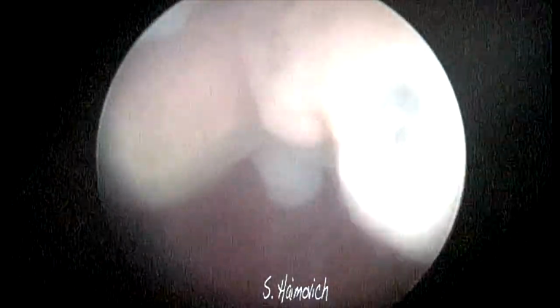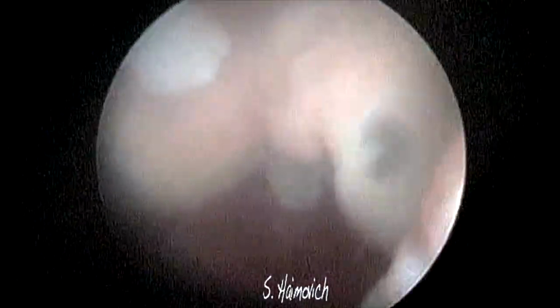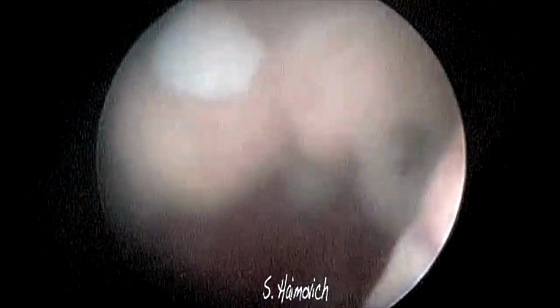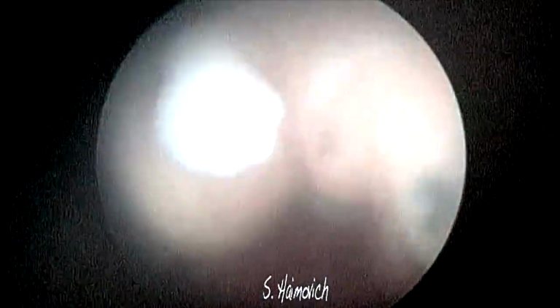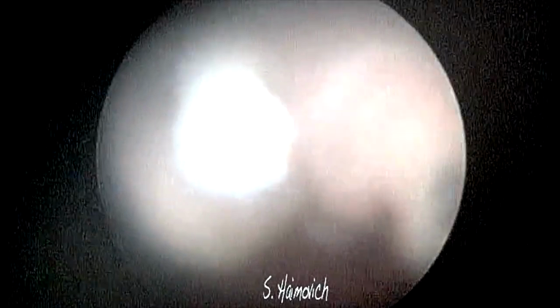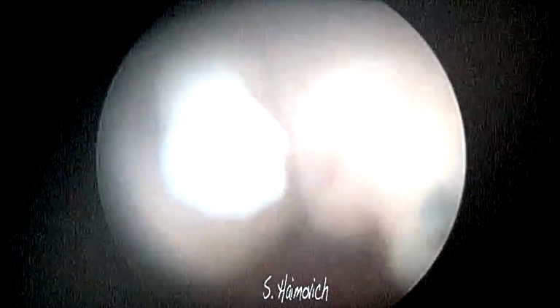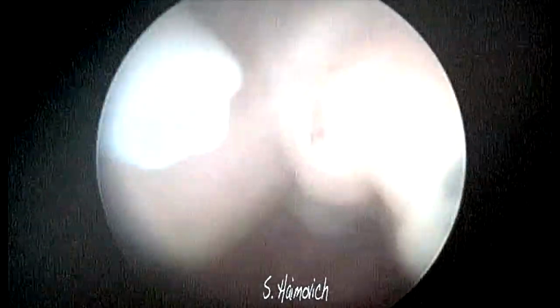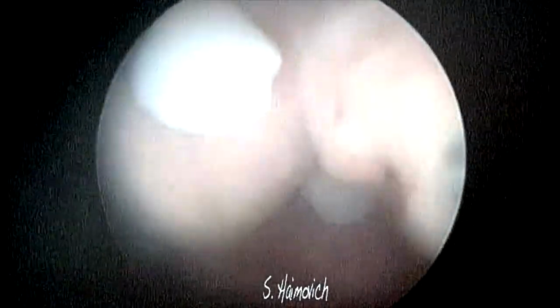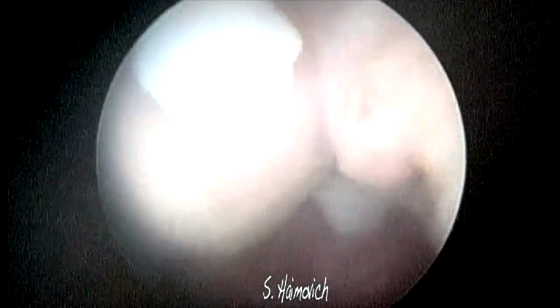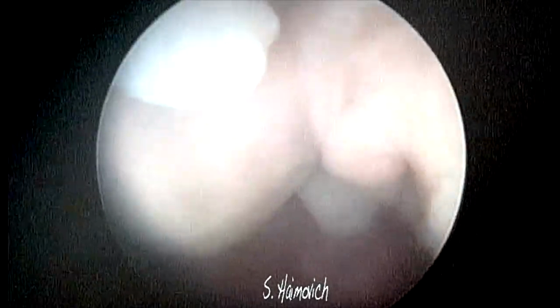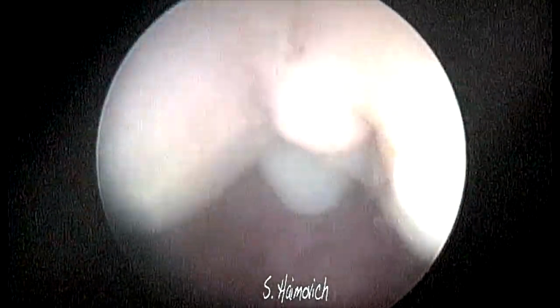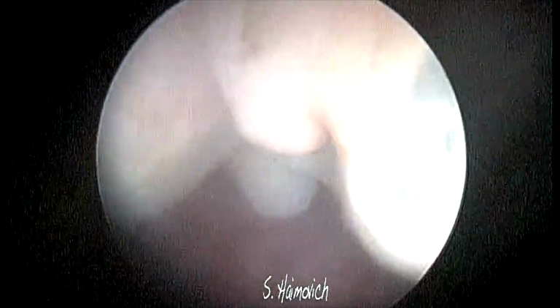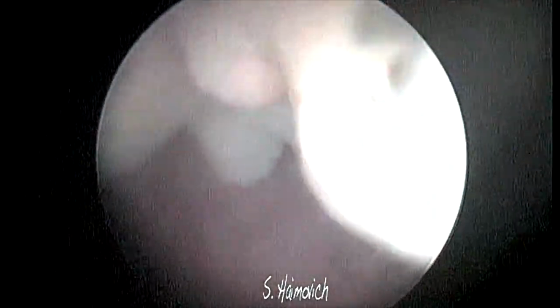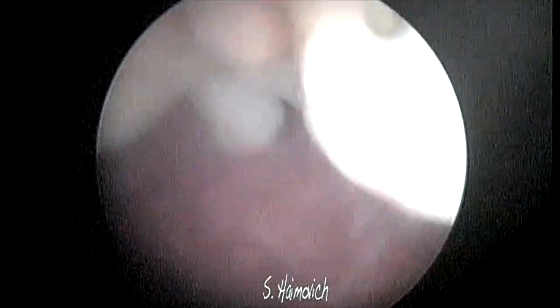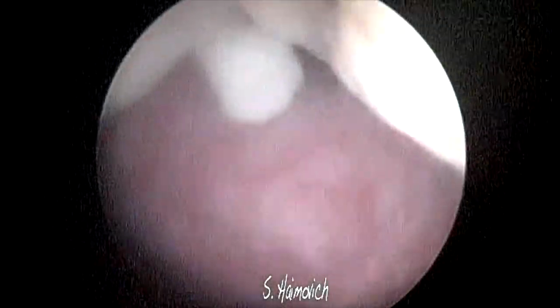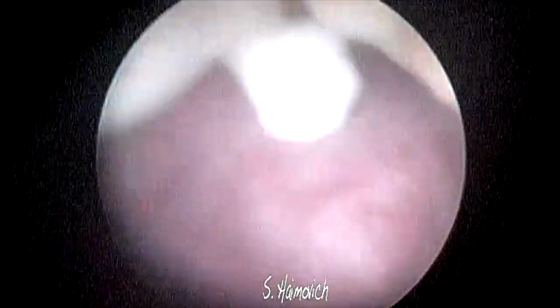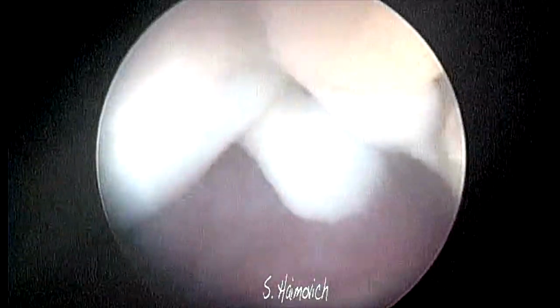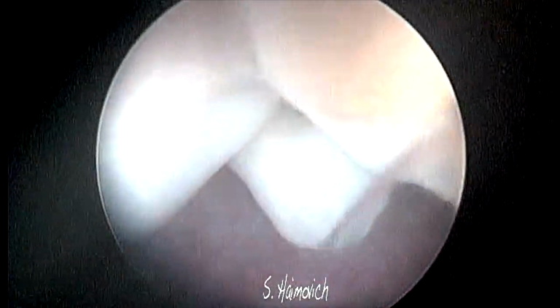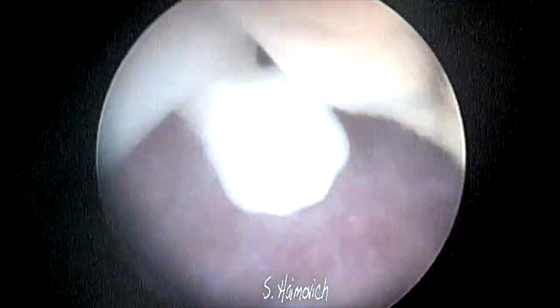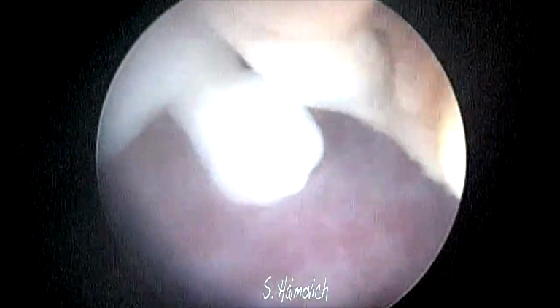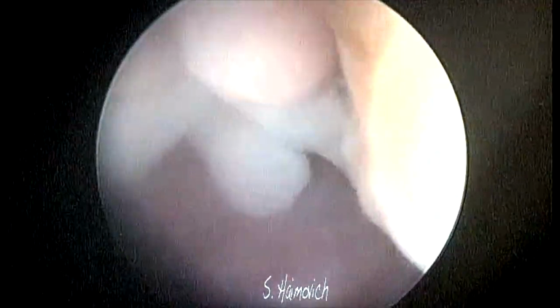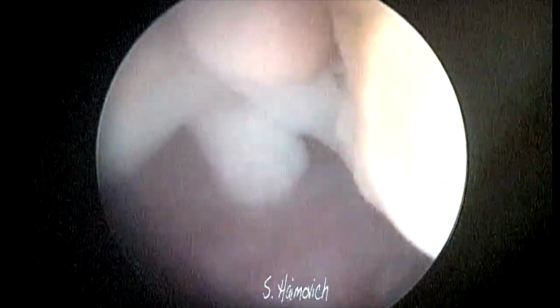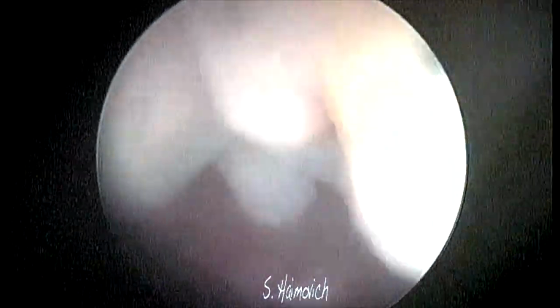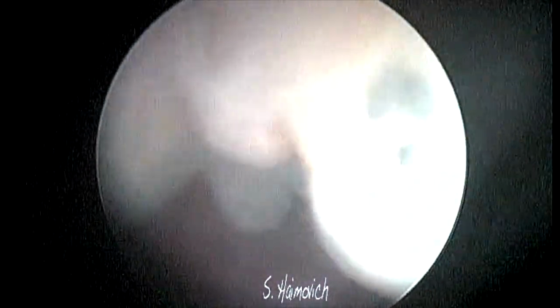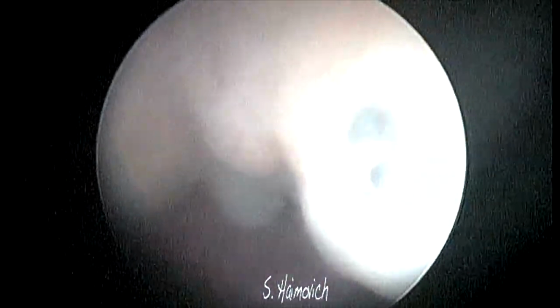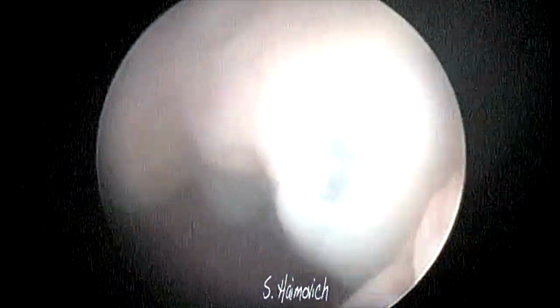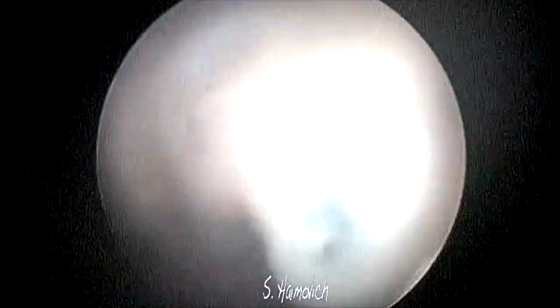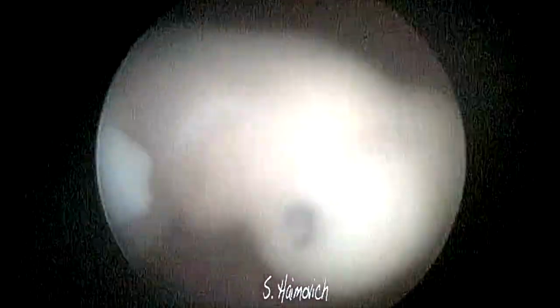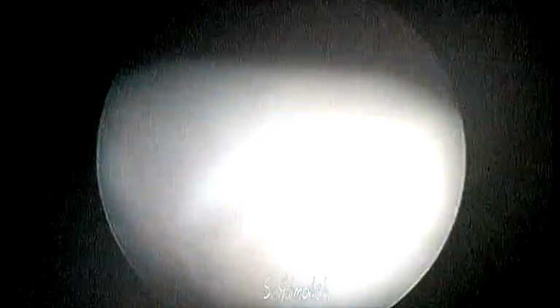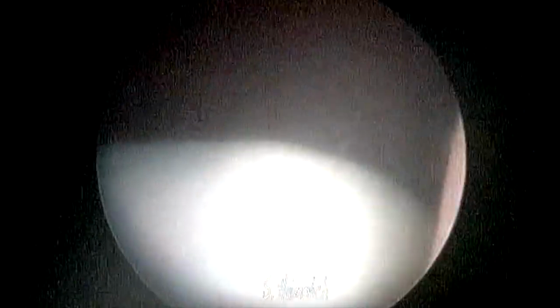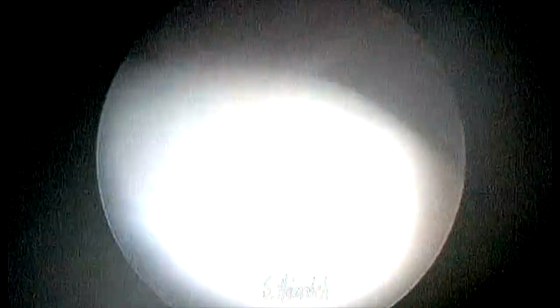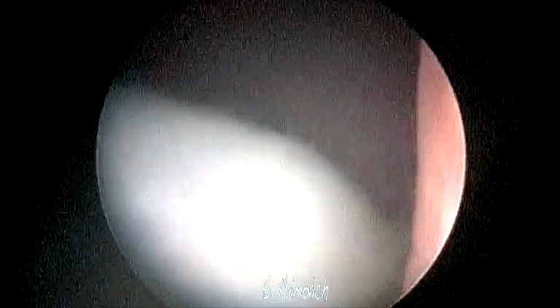When we finish the embryoscopy, we perform the aspiration focused only on the implantation wall of the pregnancy, without involving the other uterine walls, making the procedure safer for the patient.